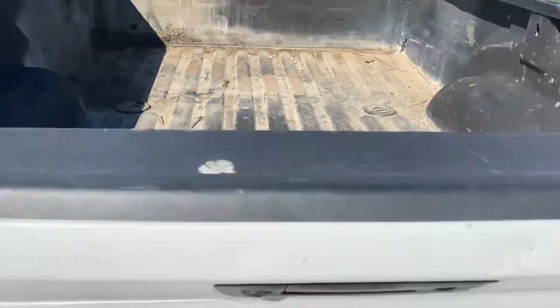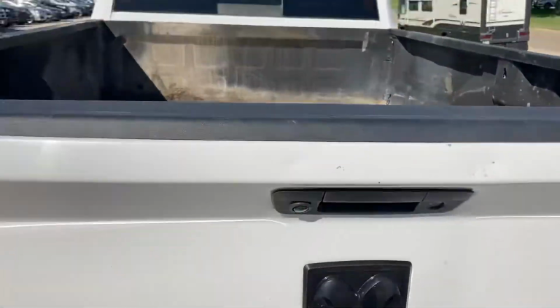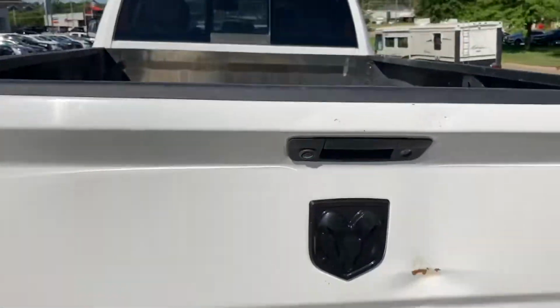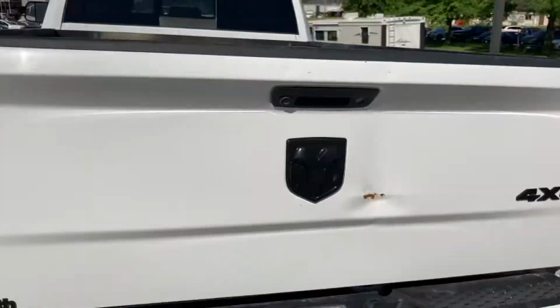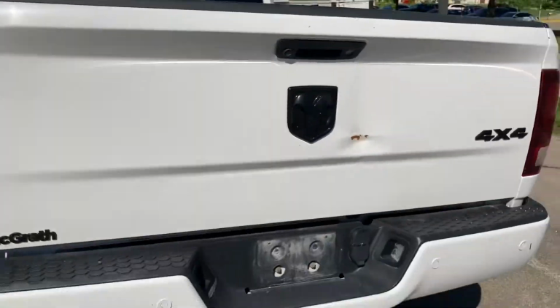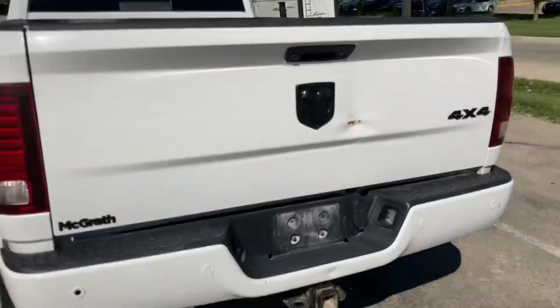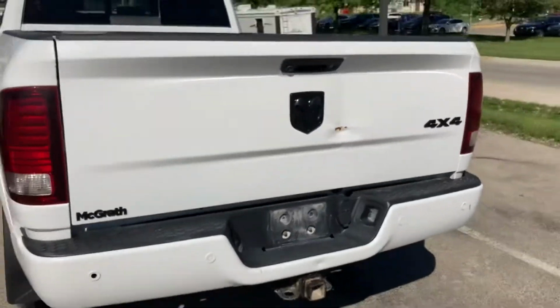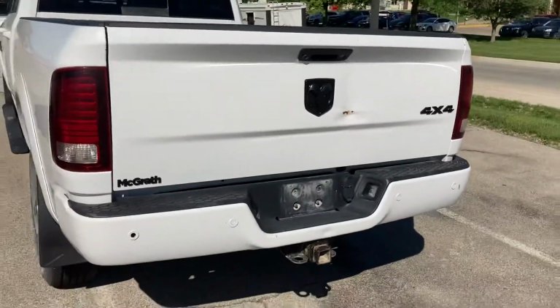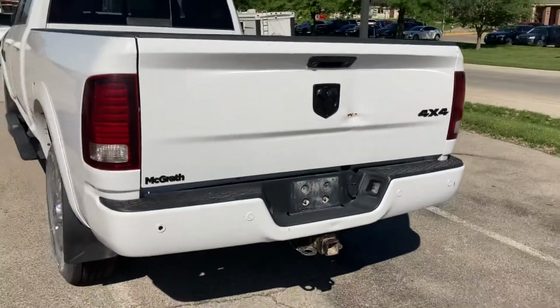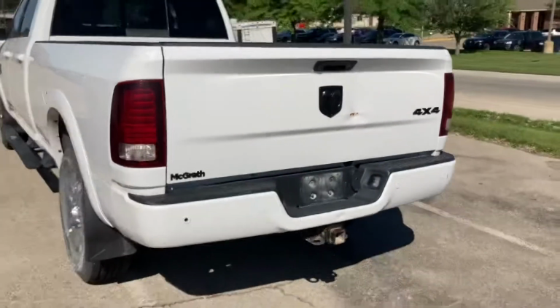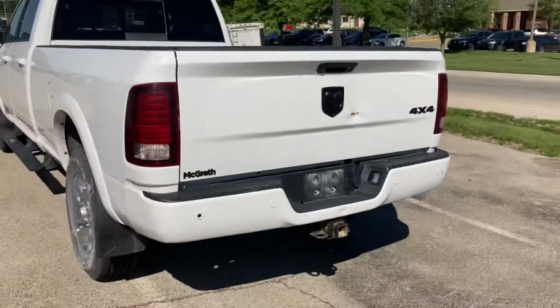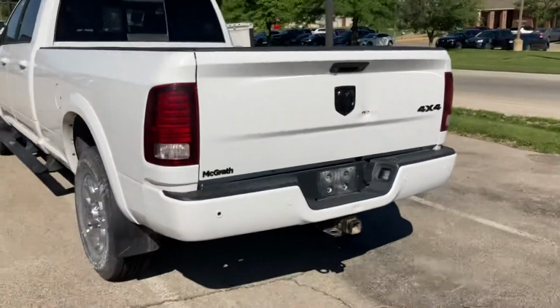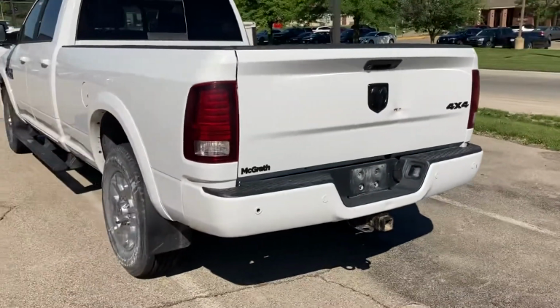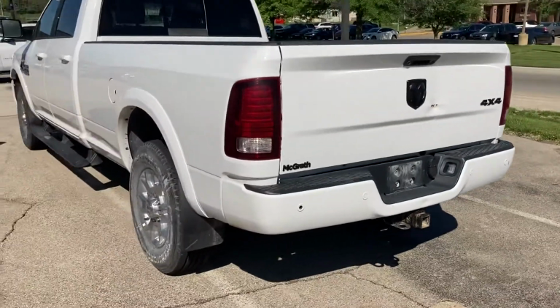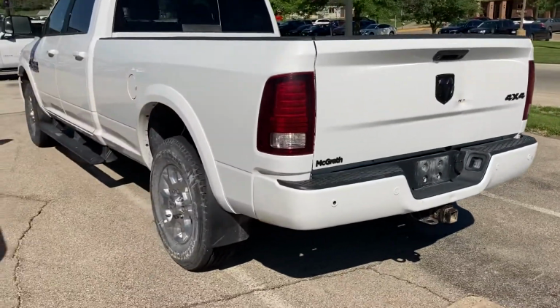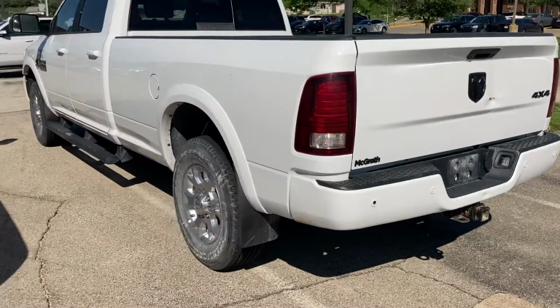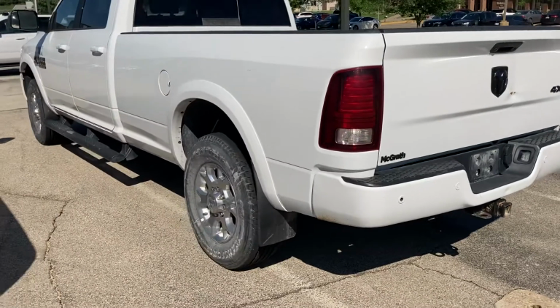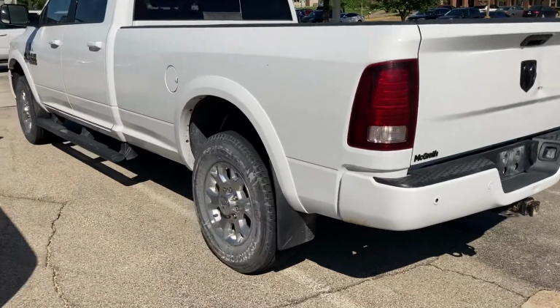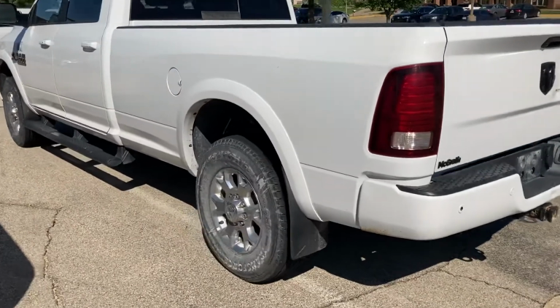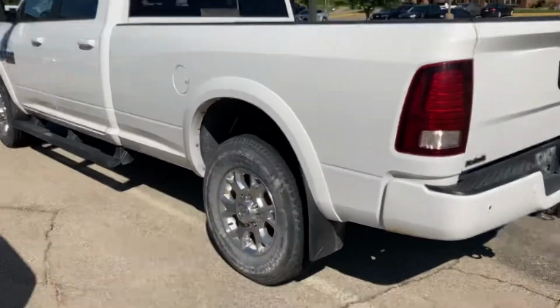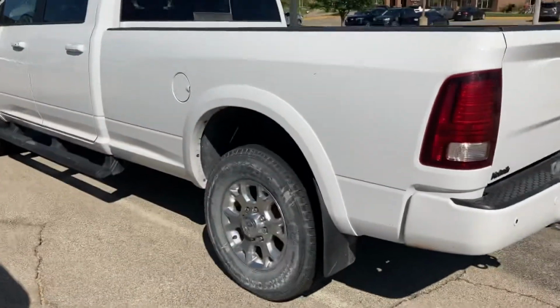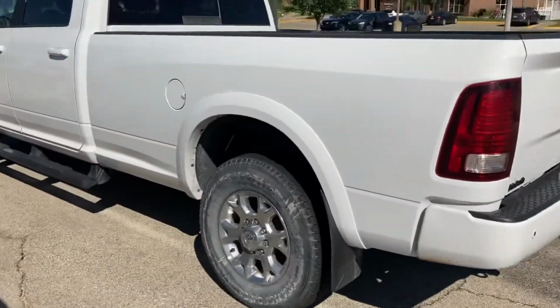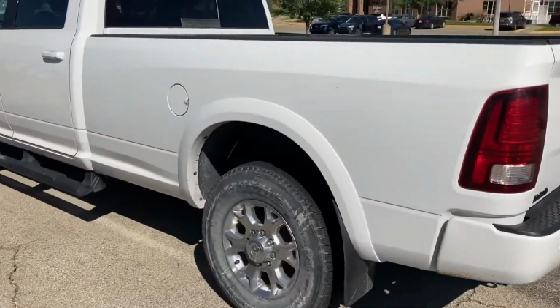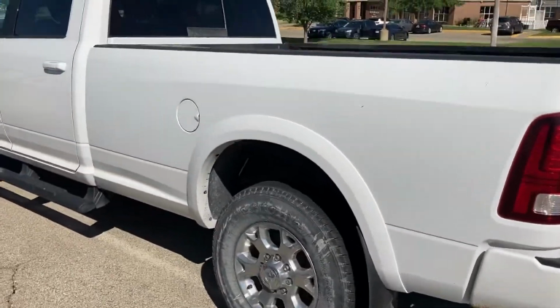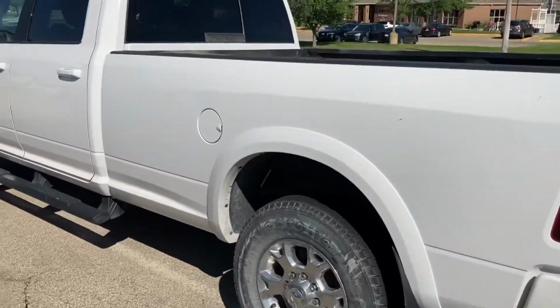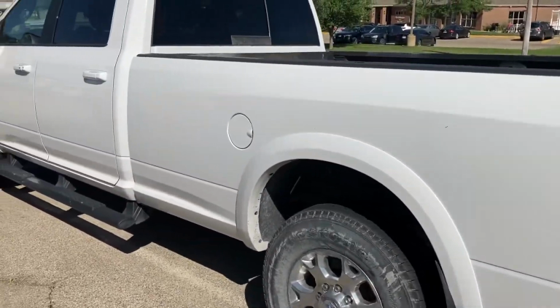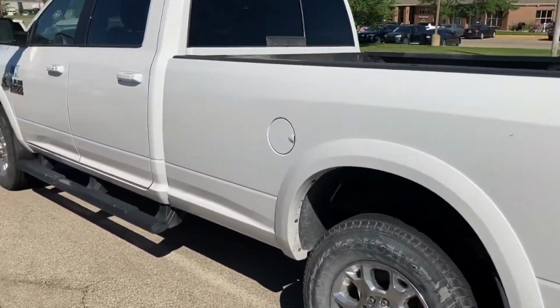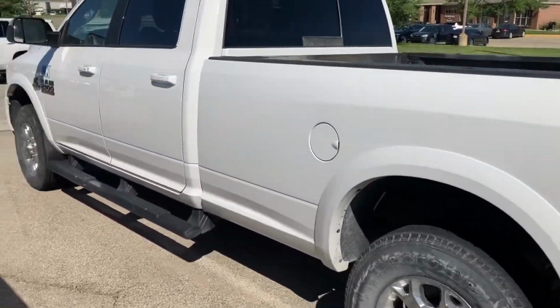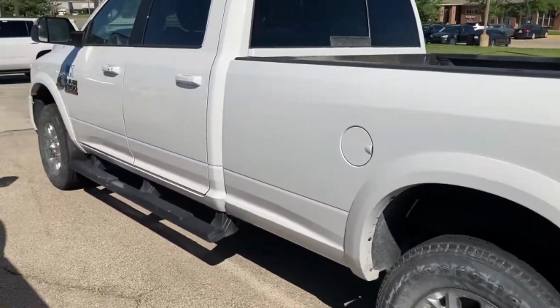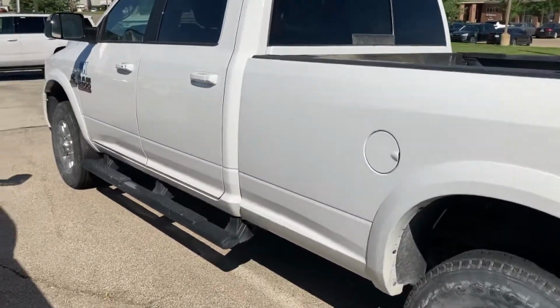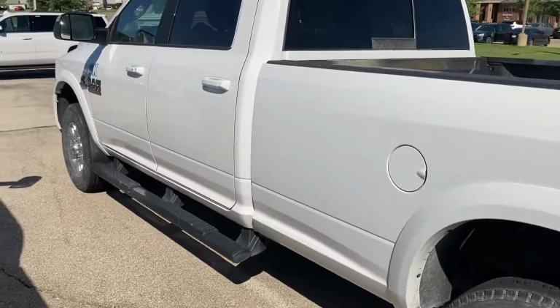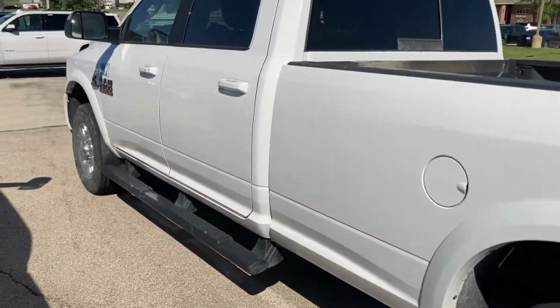Just a heads up — this vehicle was just recently traded in, so she needs to go through detail and service and get a clean bill of health. But overall, it was a pretty decent truck.